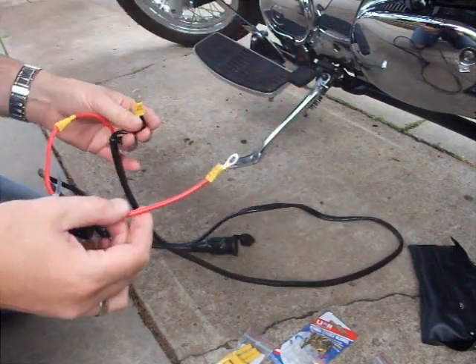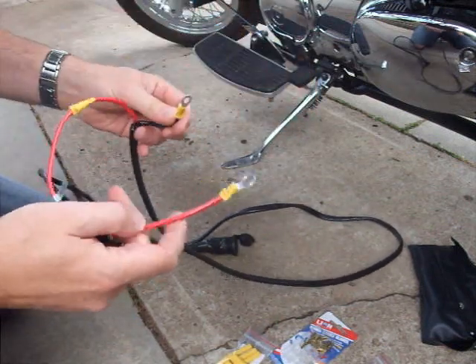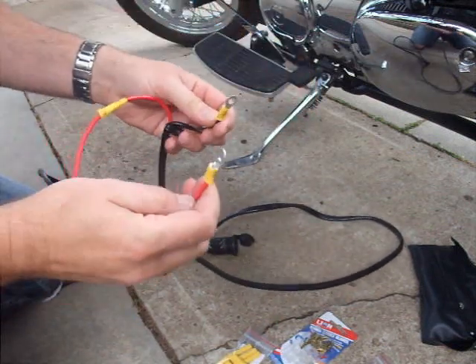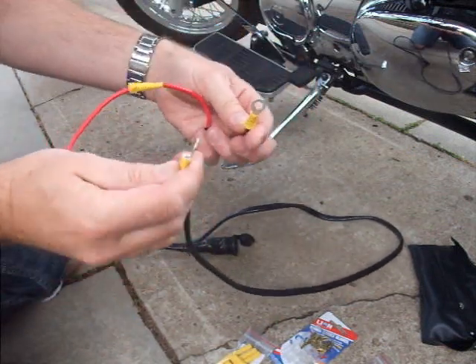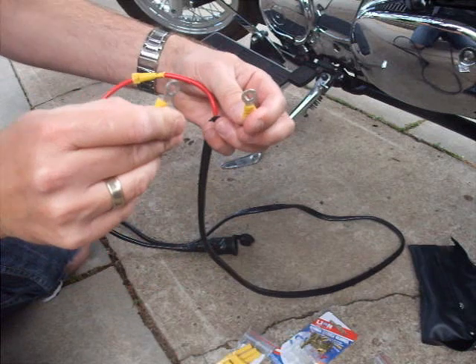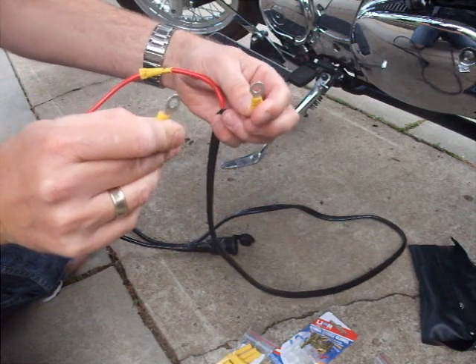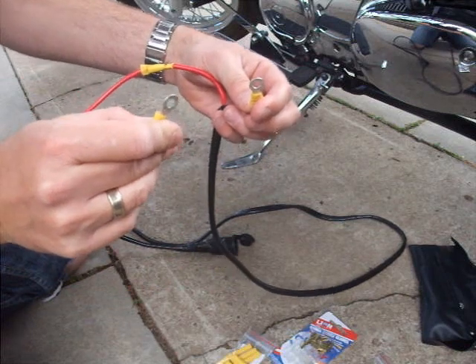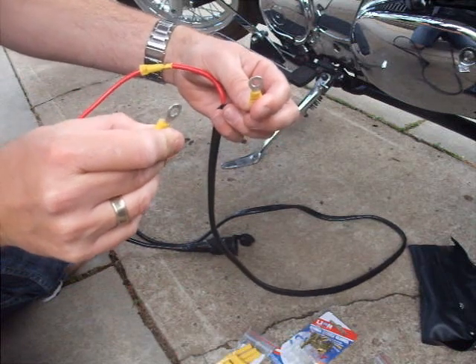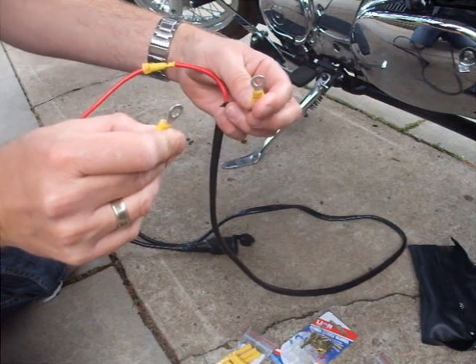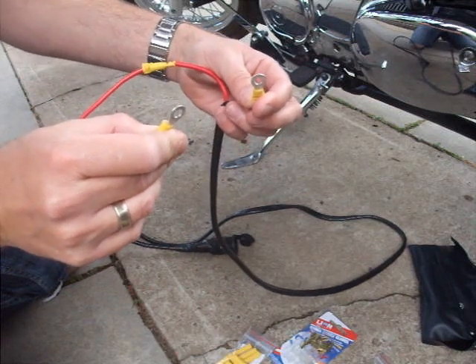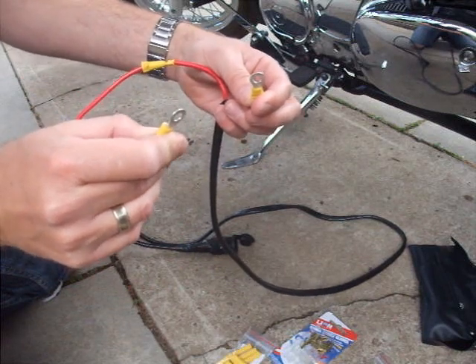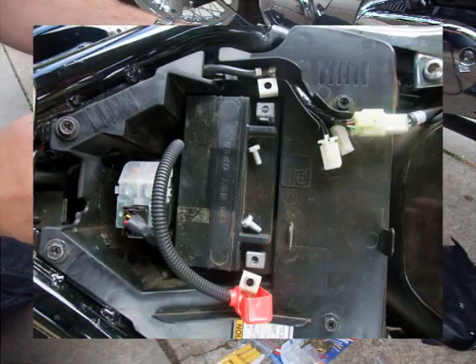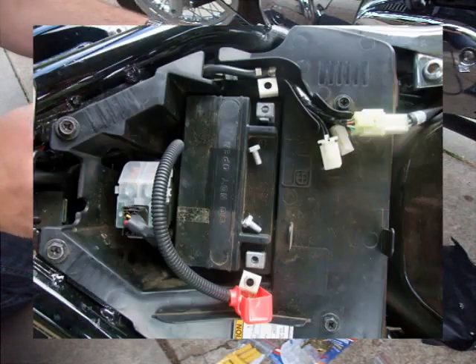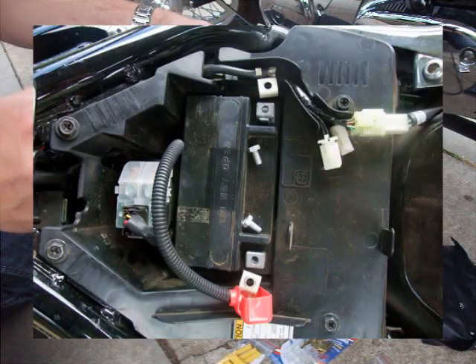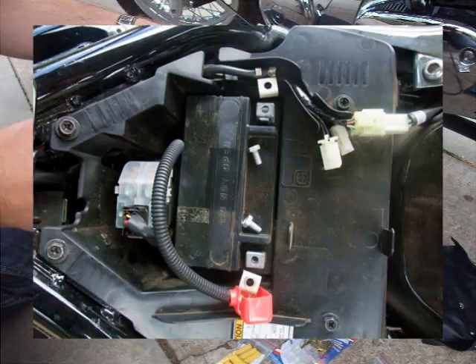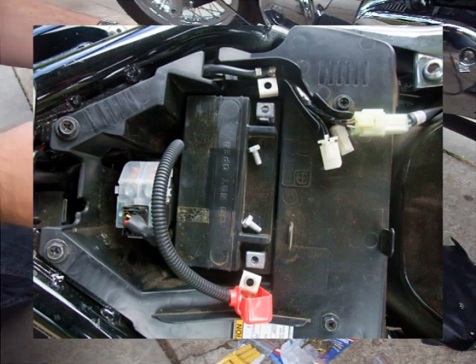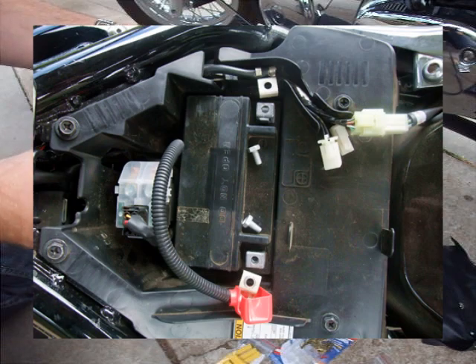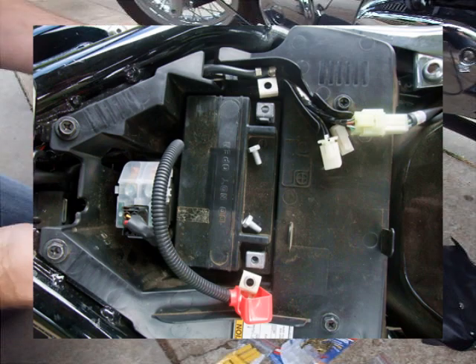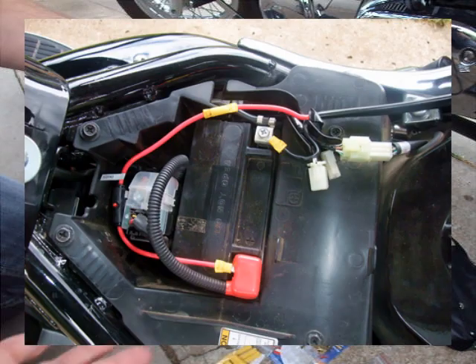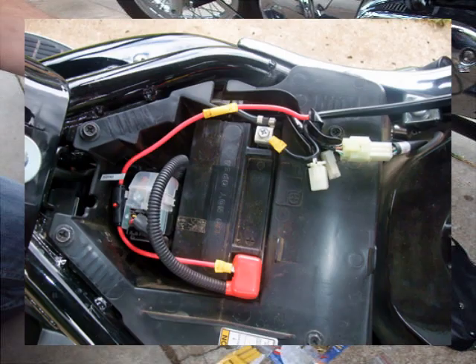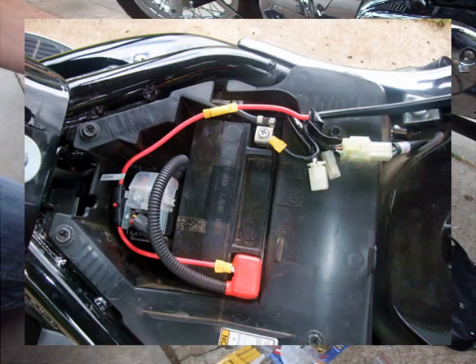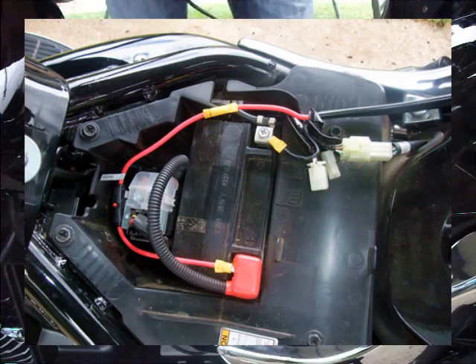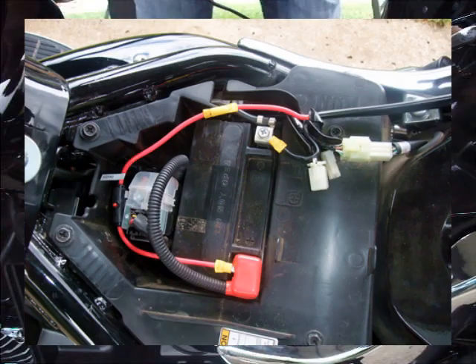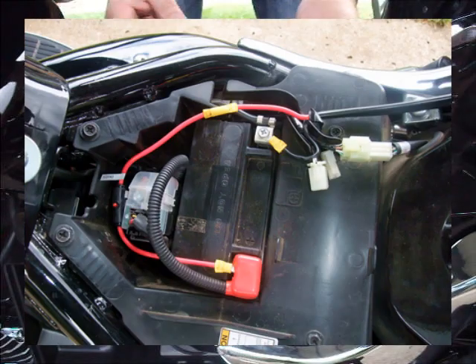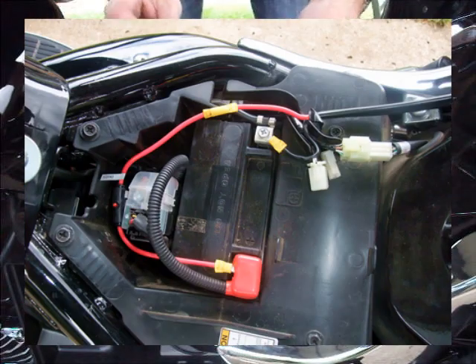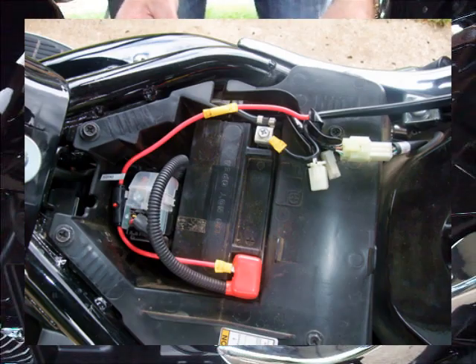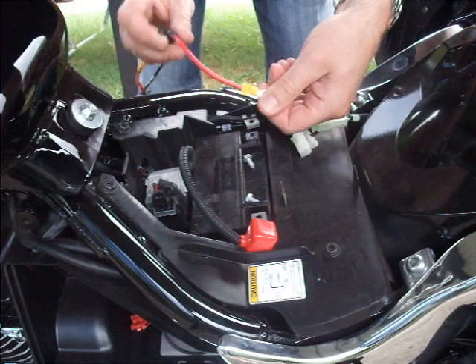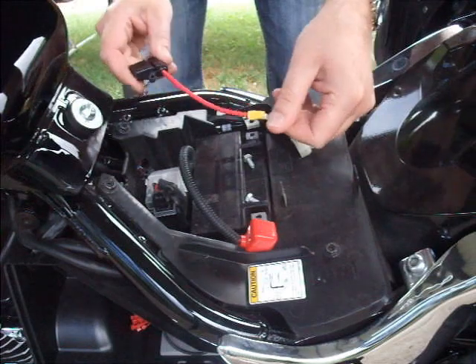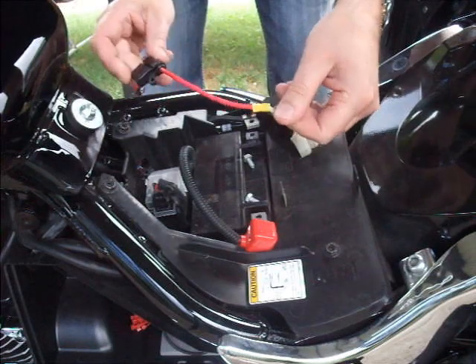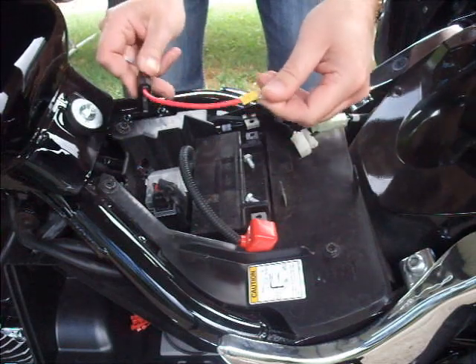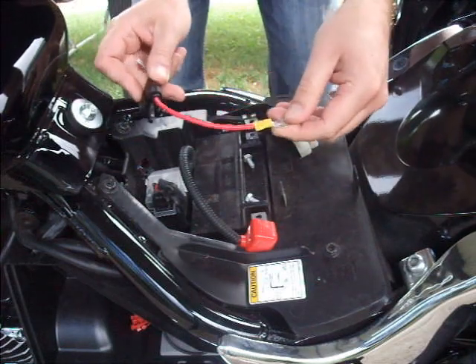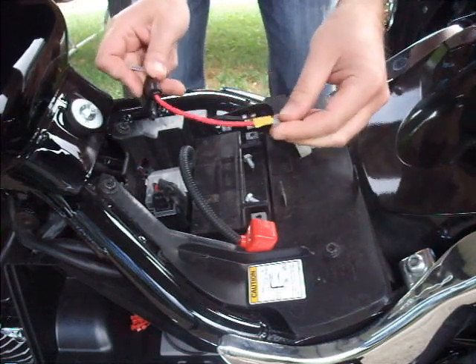Then it's just a matter of bolting these two onto your battery terminal. And that's it — it just works. Now to attach this onto the terminal. Simple as.